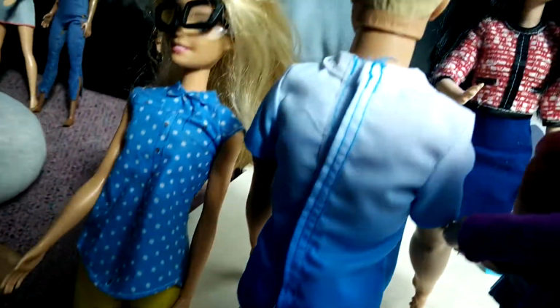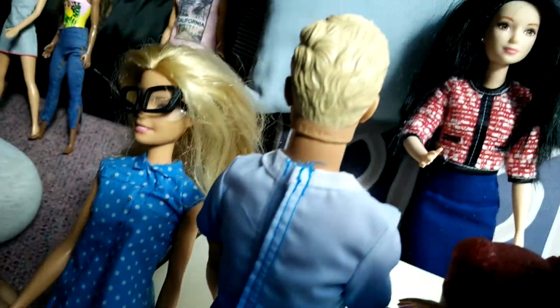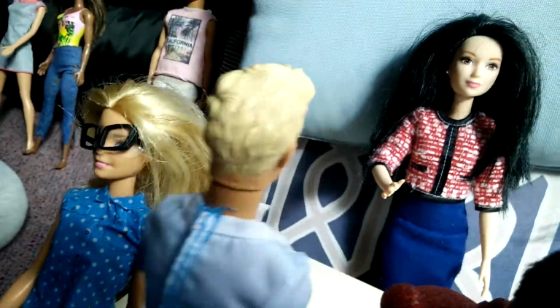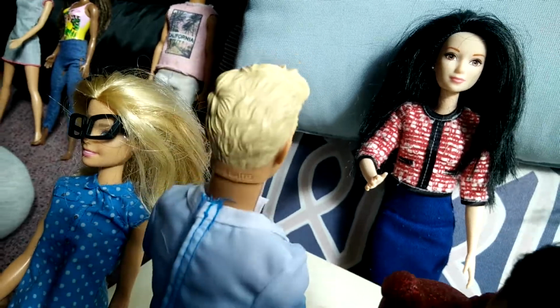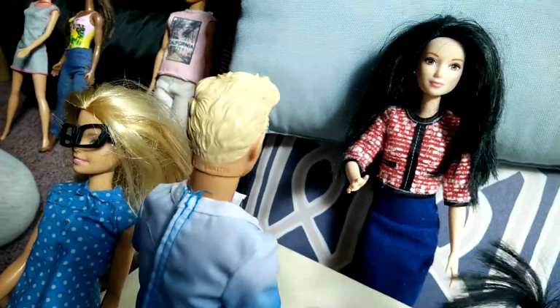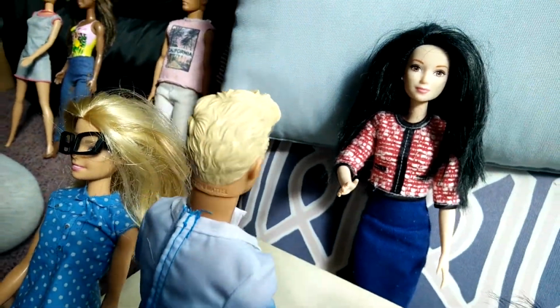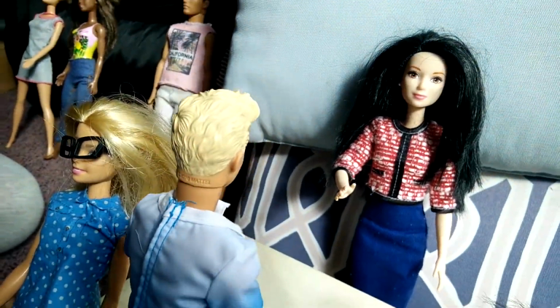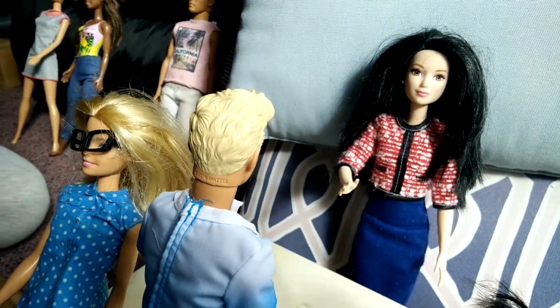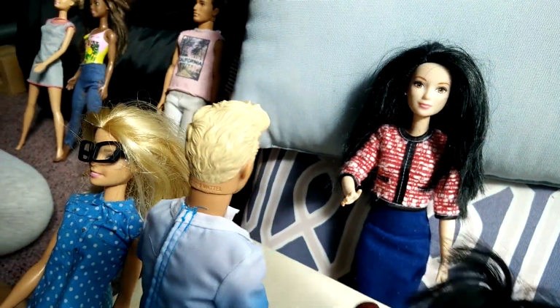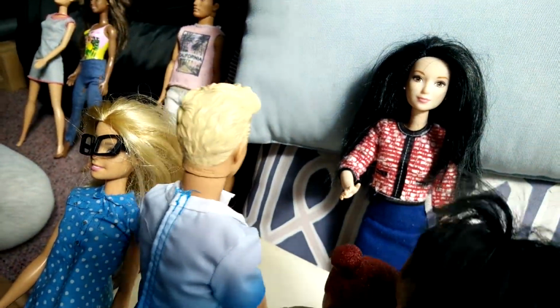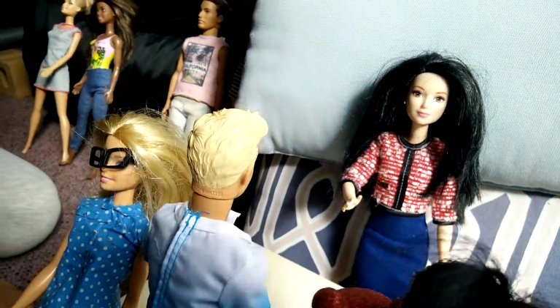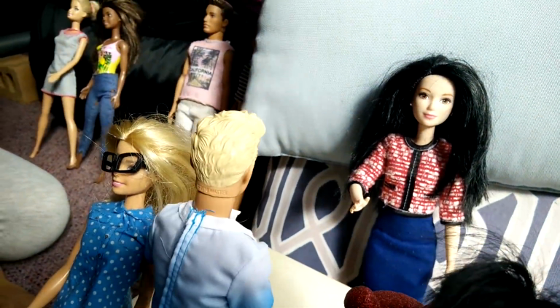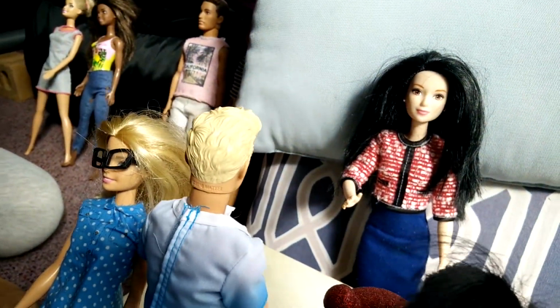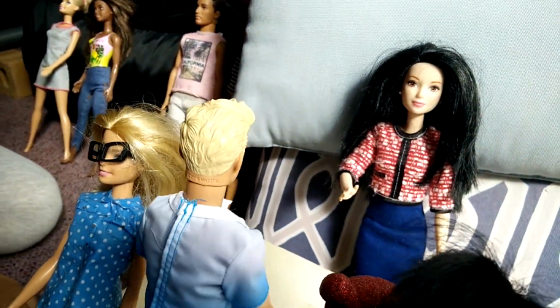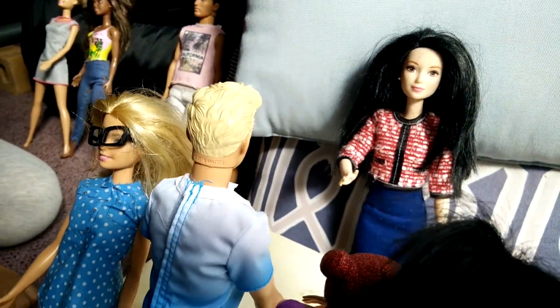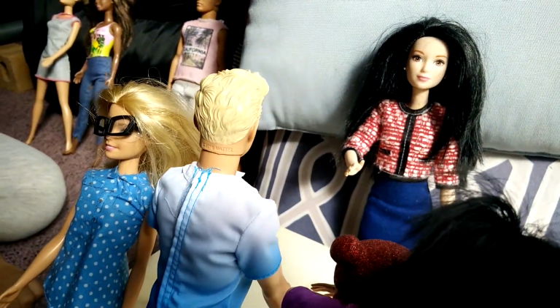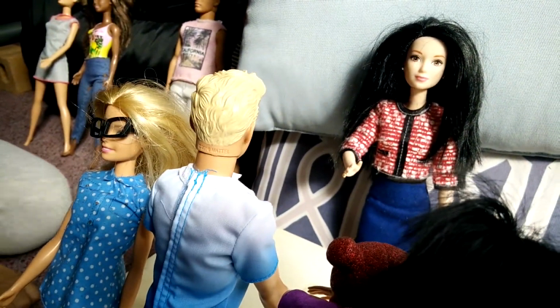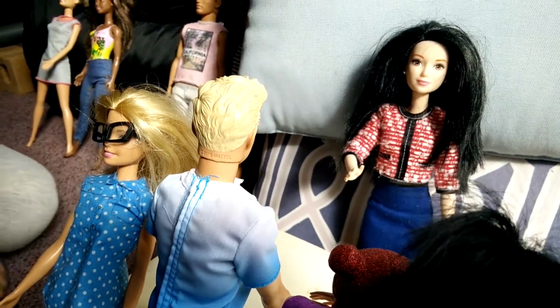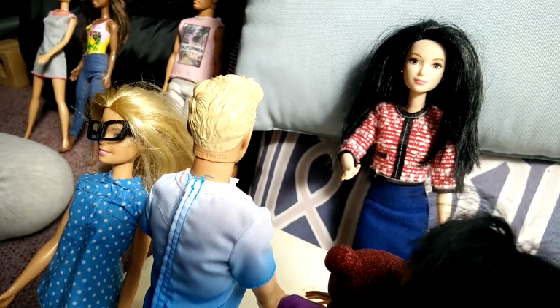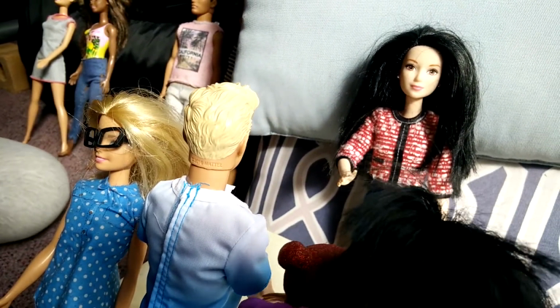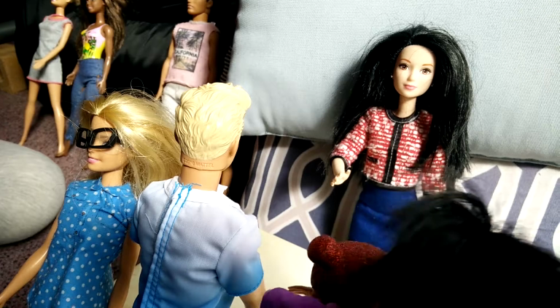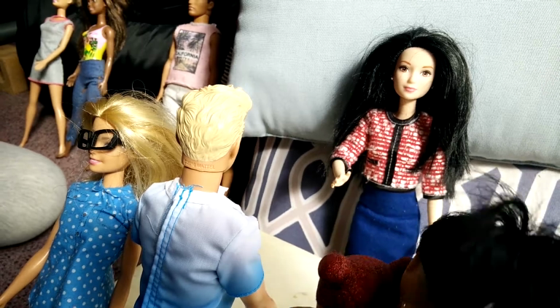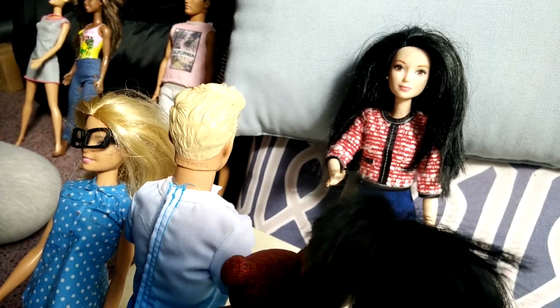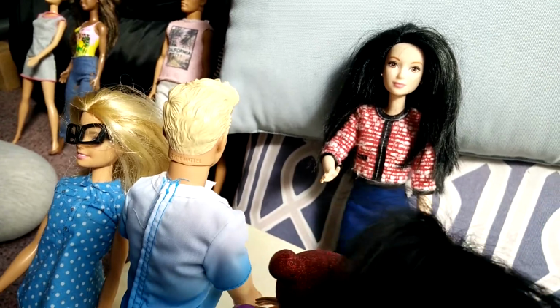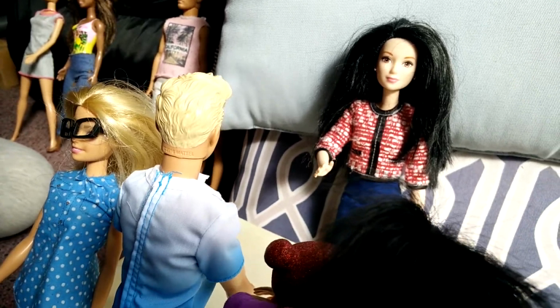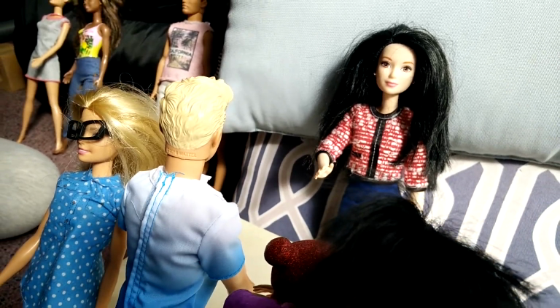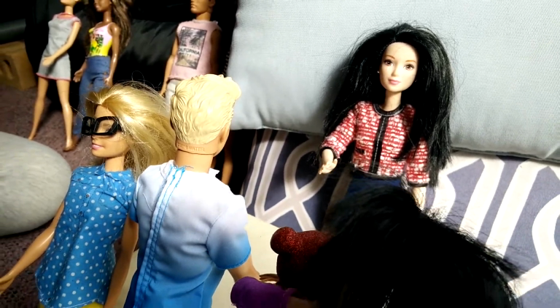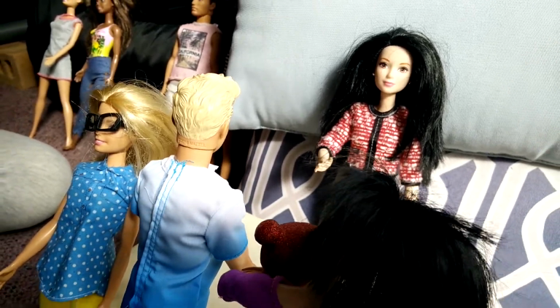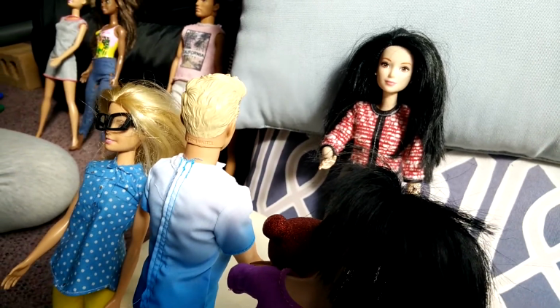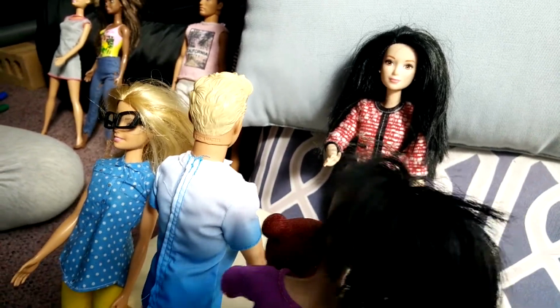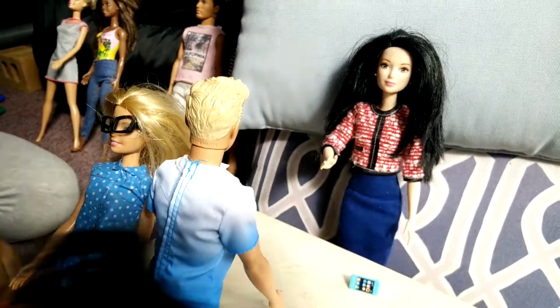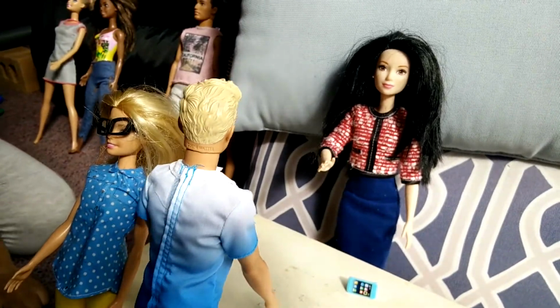Hi, I would like to register our daughter Teacher's Pet up for art class. Okay, what age group would you like? We would like to sign her up for the four to seven. Okay, right behind you. Thank you.